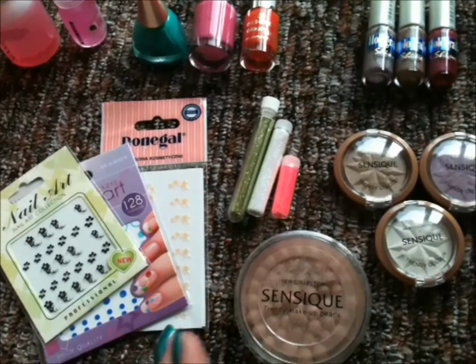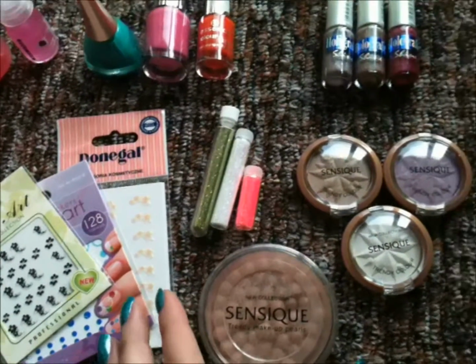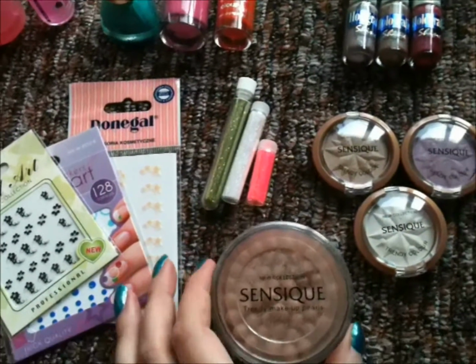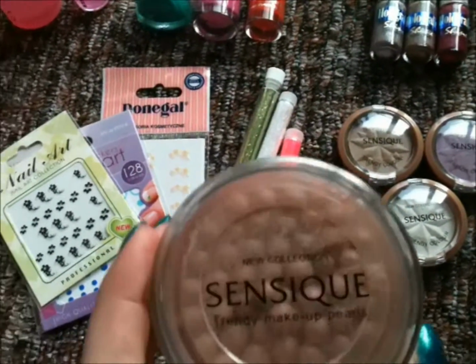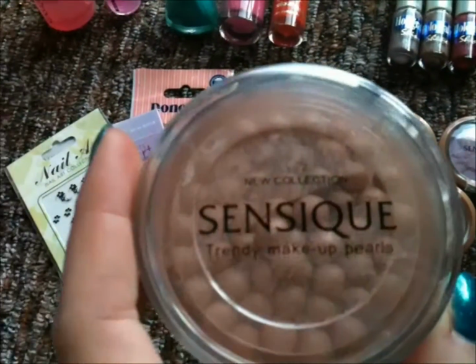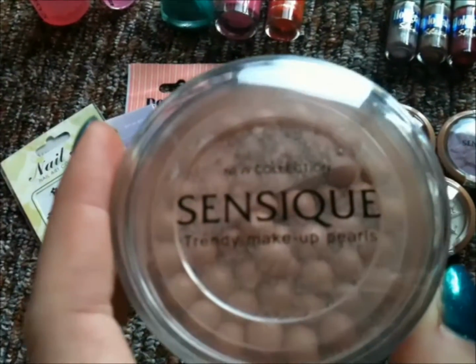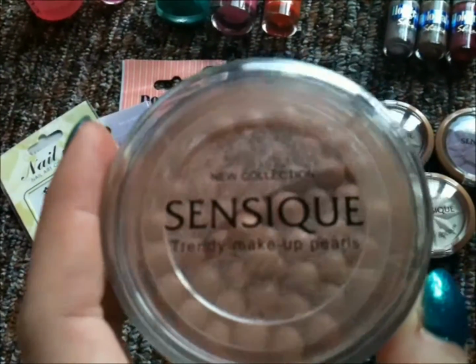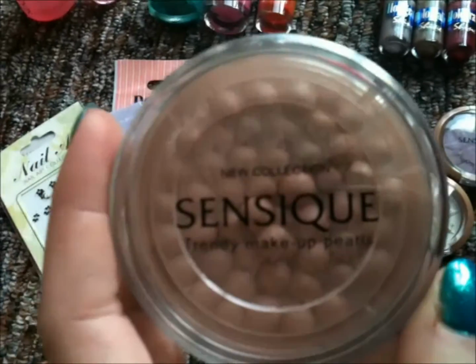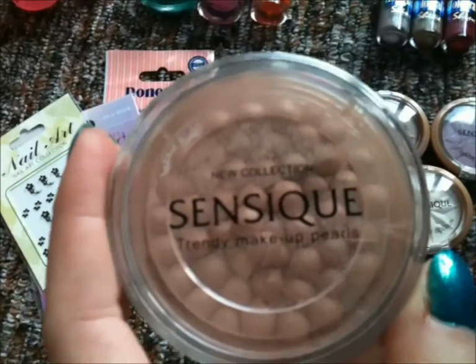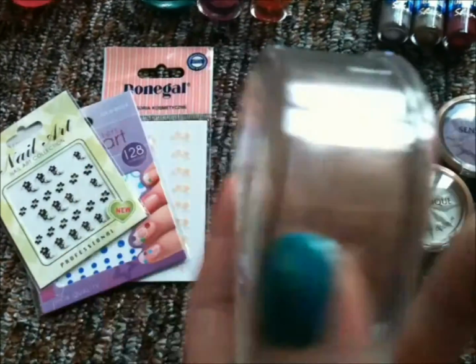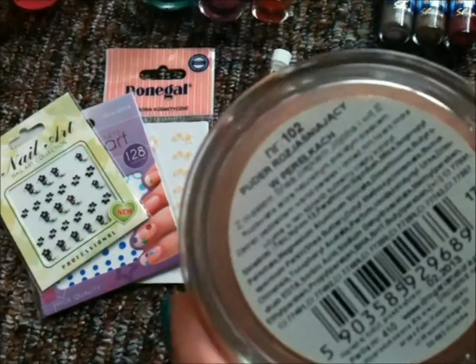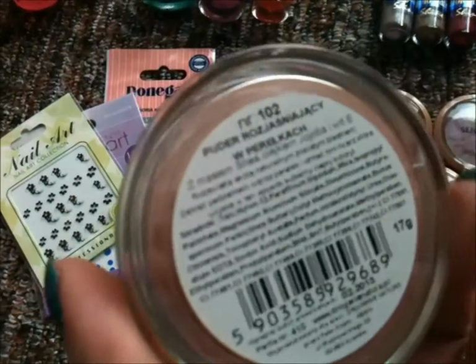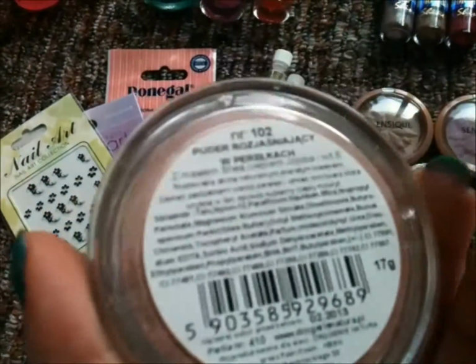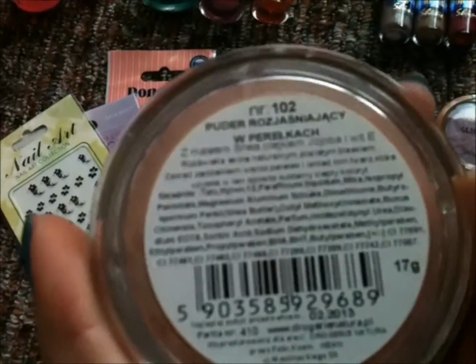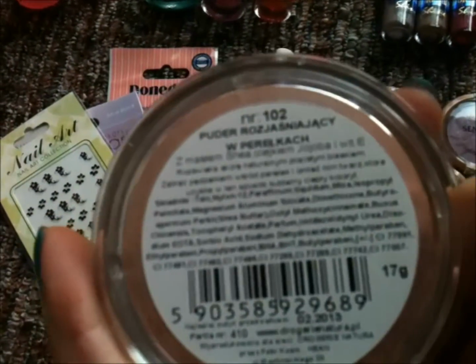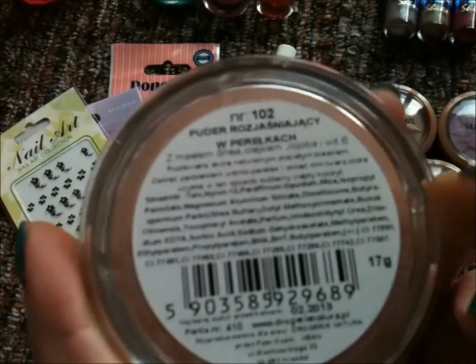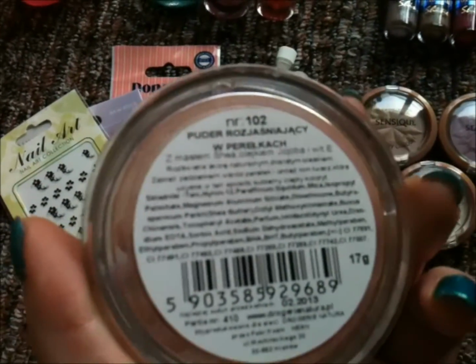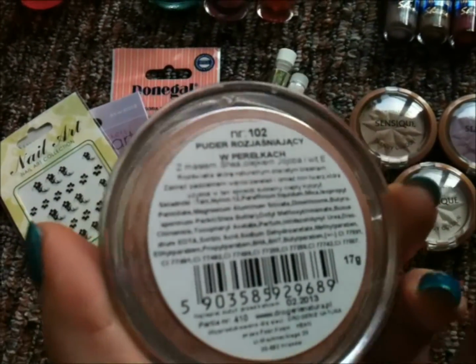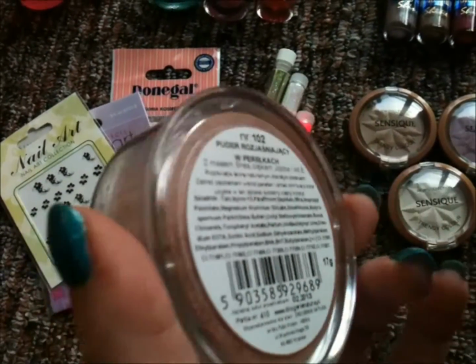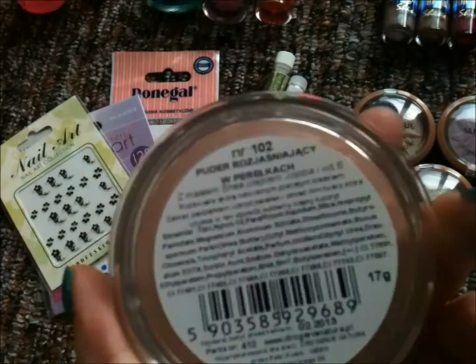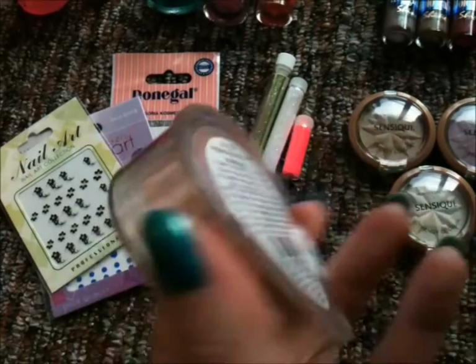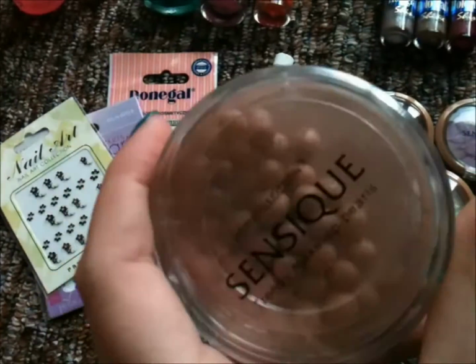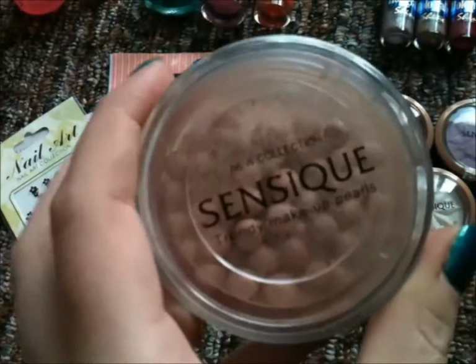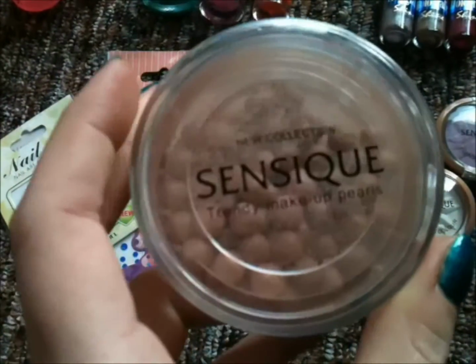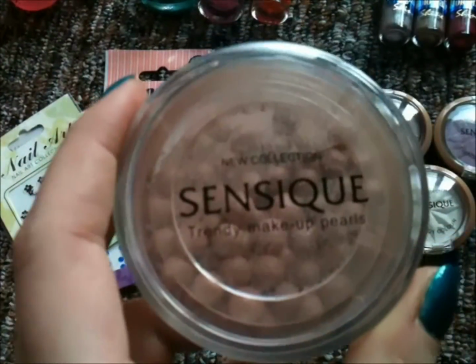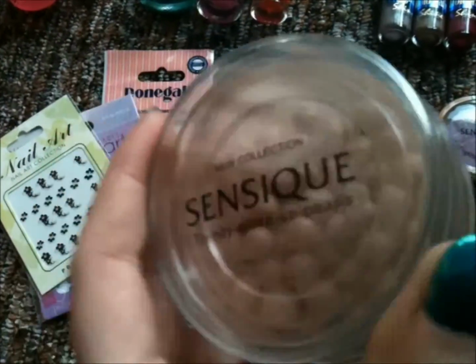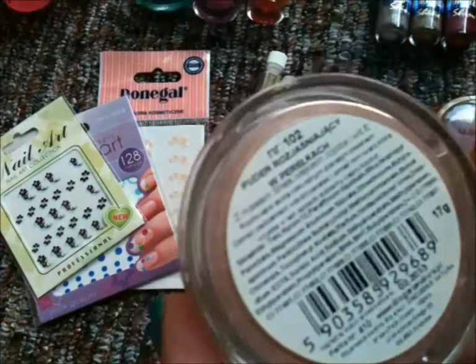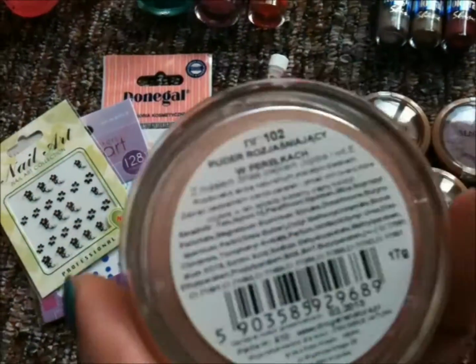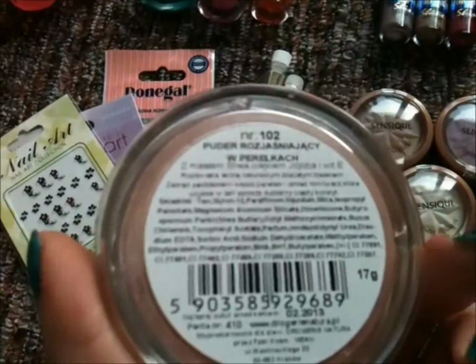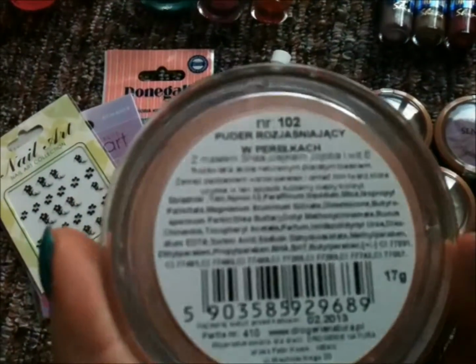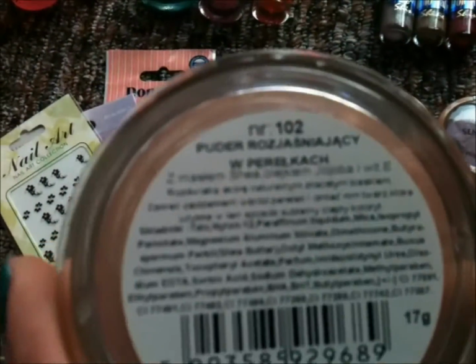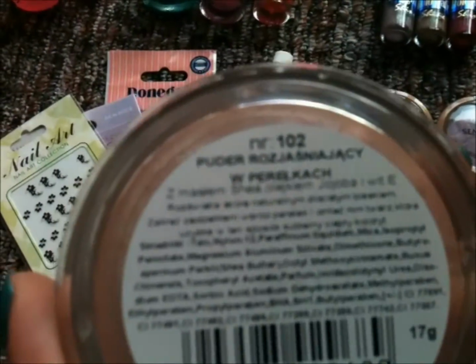The first one that I've asked for were these makeup pearls. What they do is basically add some shimmer to your face. The brand is Sensique and mine is in number 102.